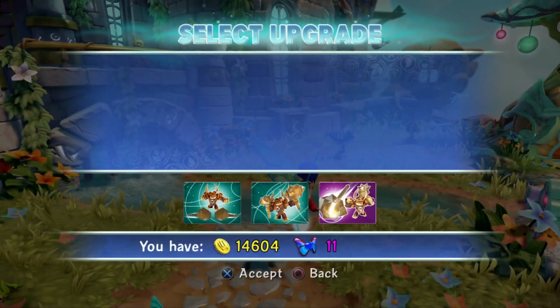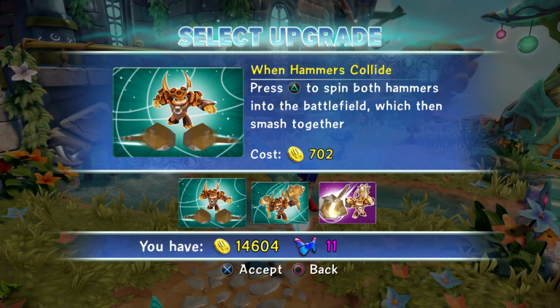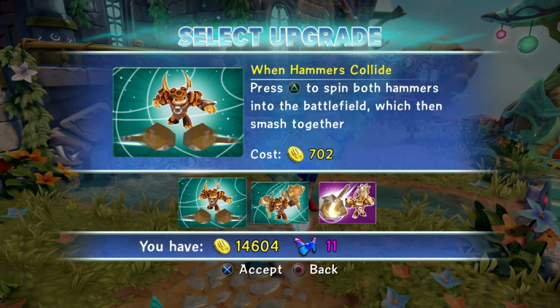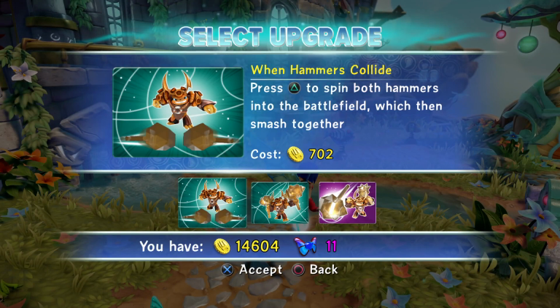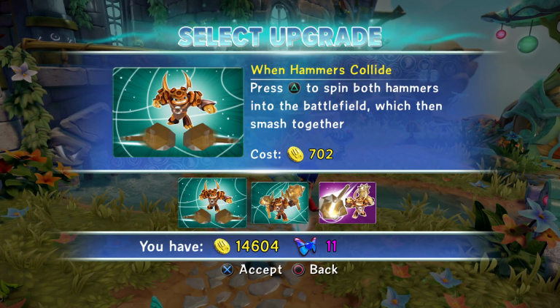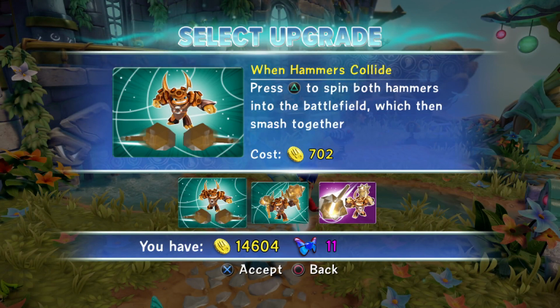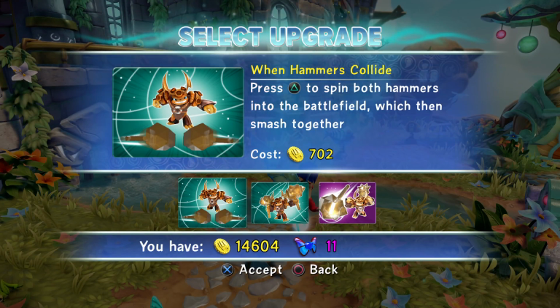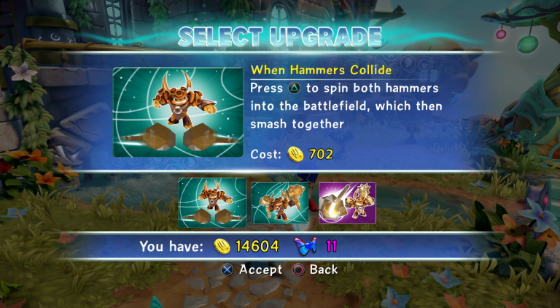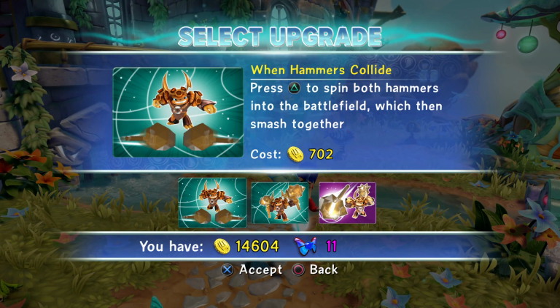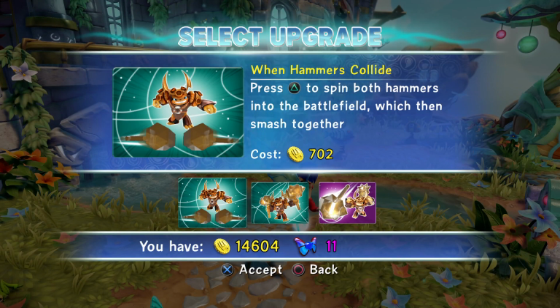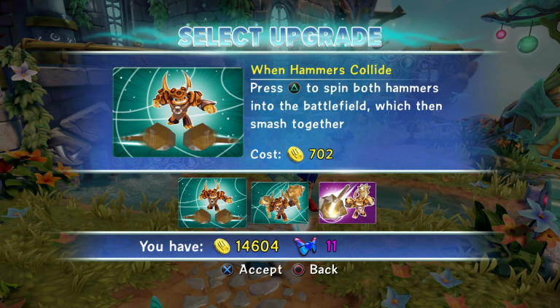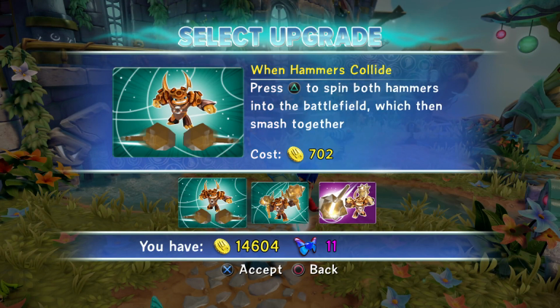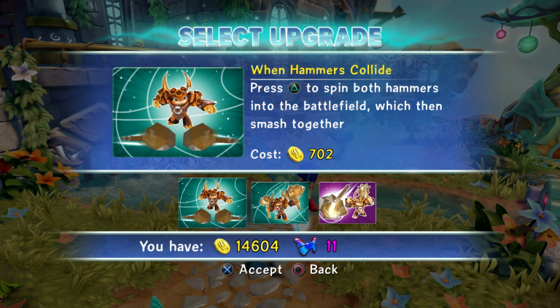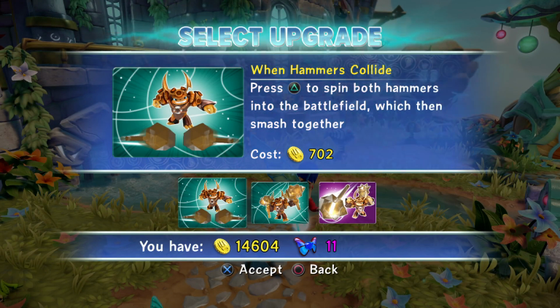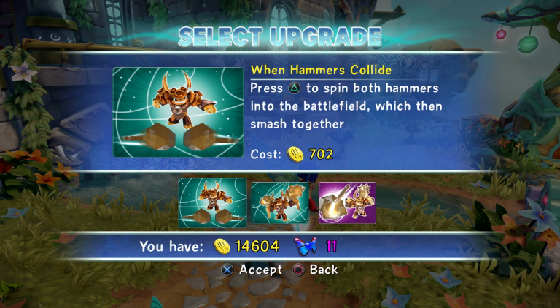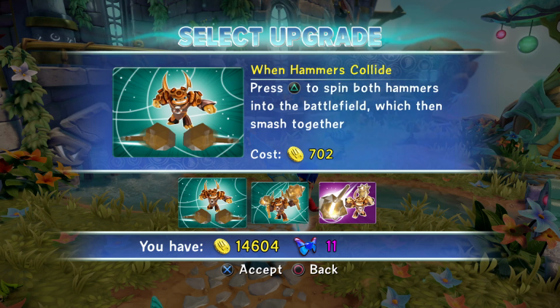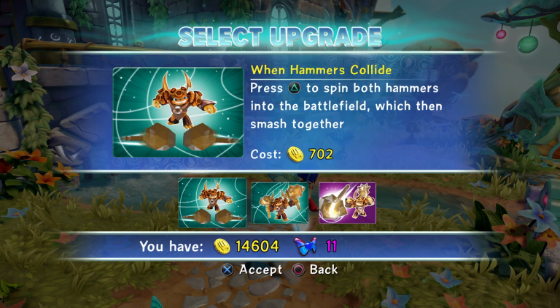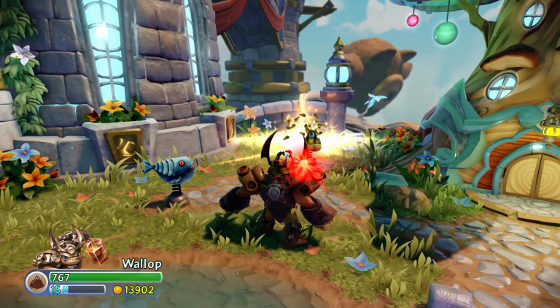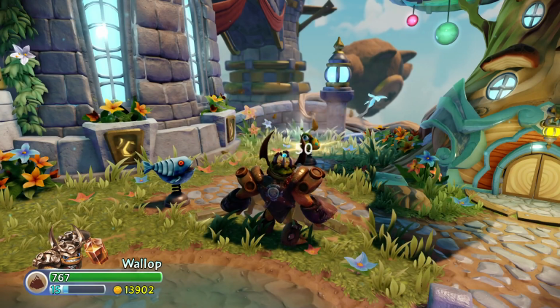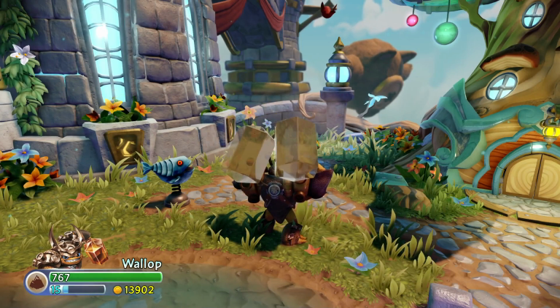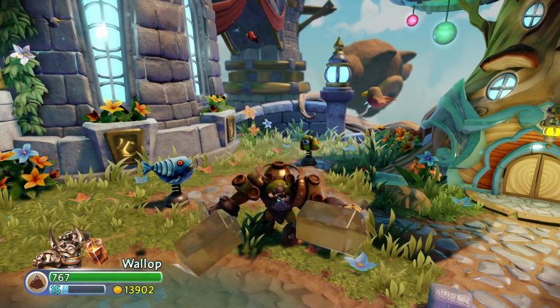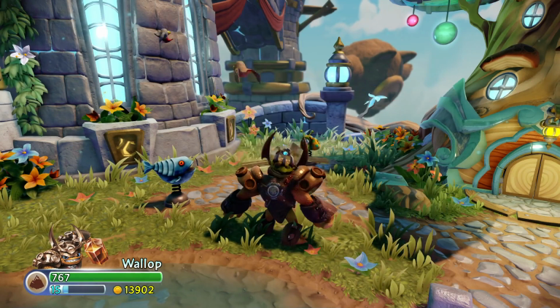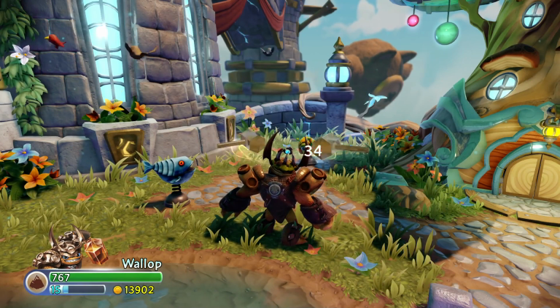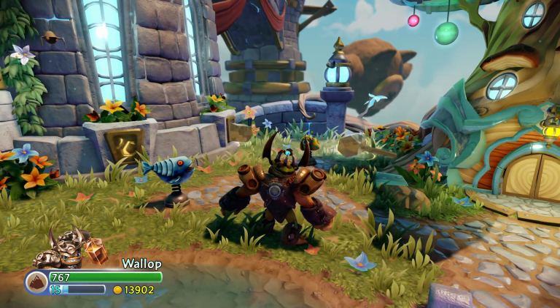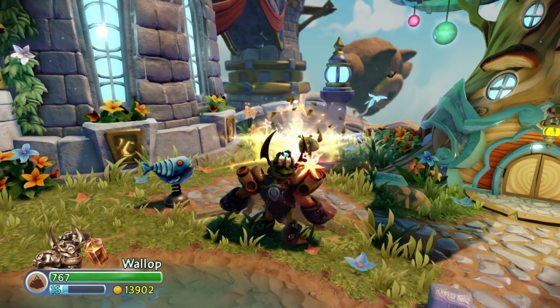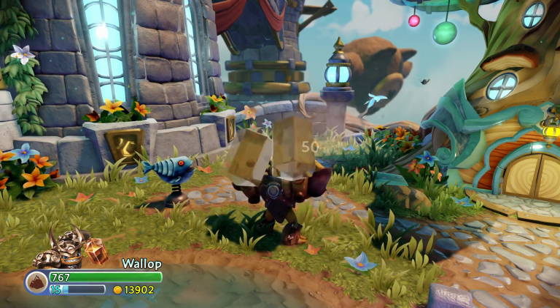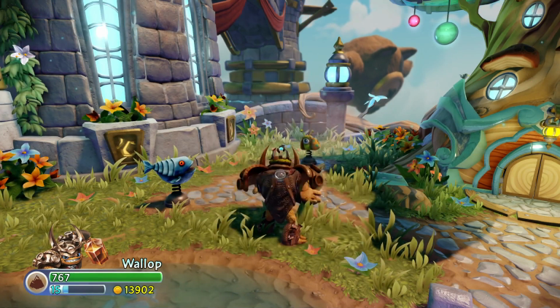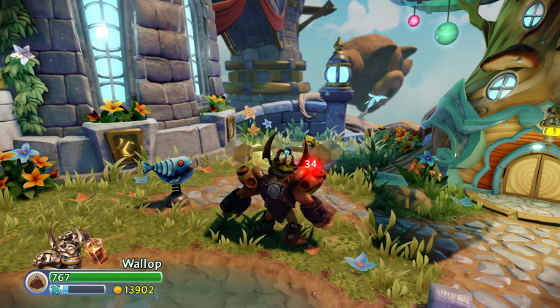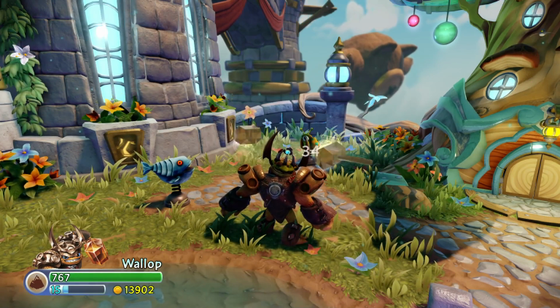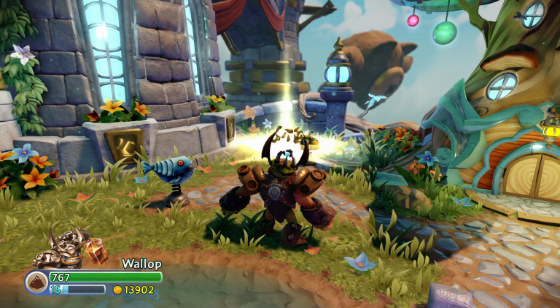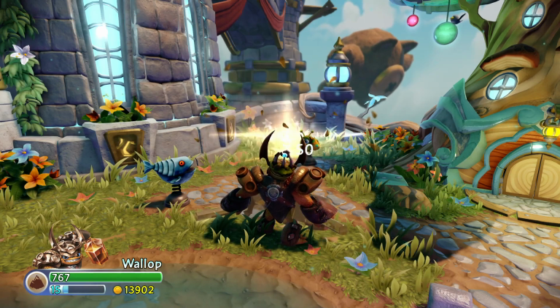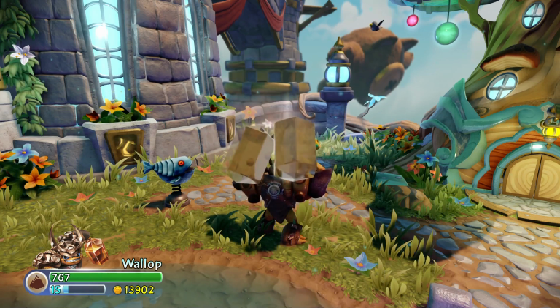The next upgrade is When Hammers Collide. Press Triangle to spin both hammers into the battlefield, which then smash together. Anything that goes through hits for 34. When it smashes together, it hits for 50.